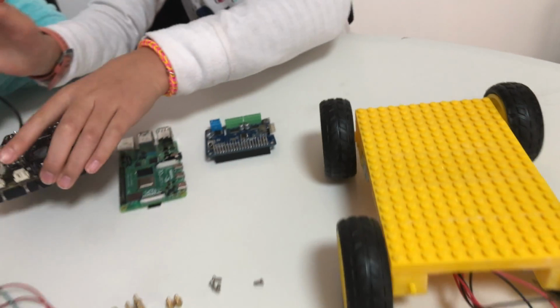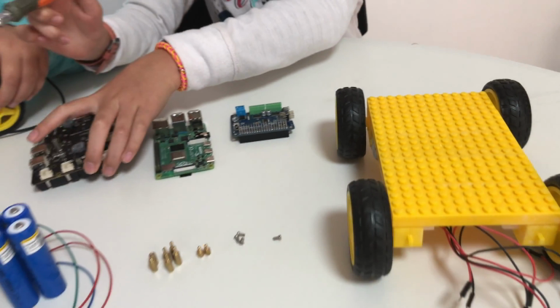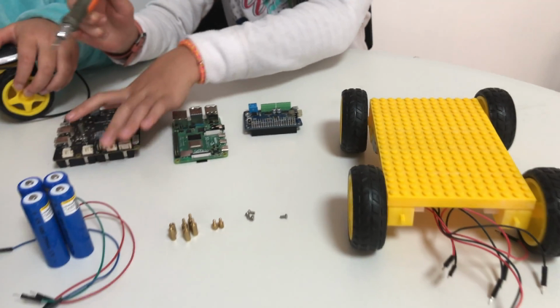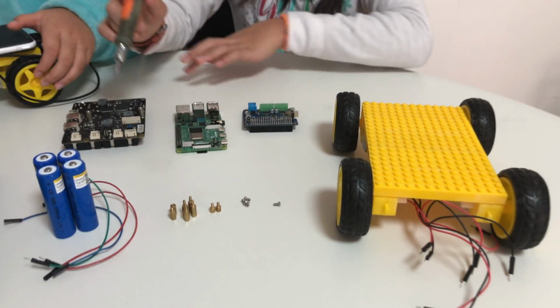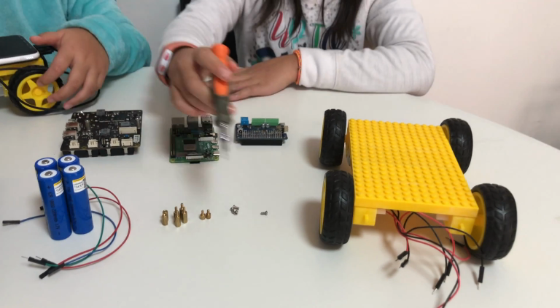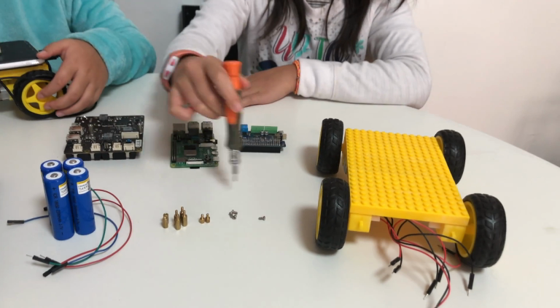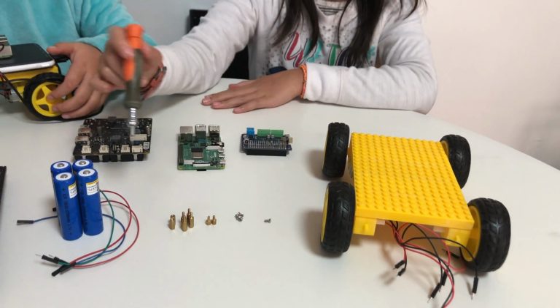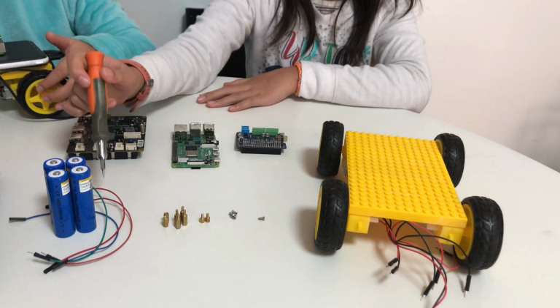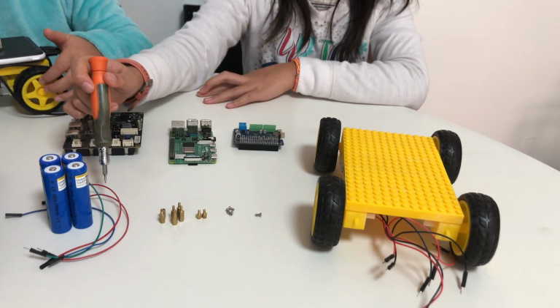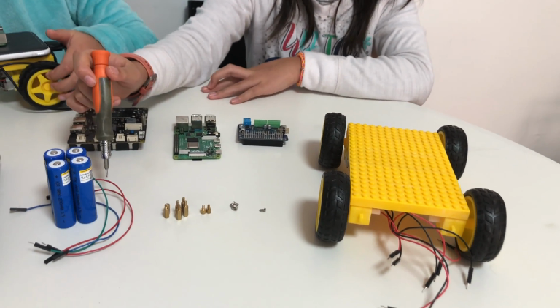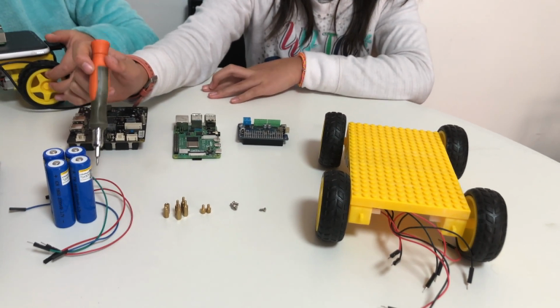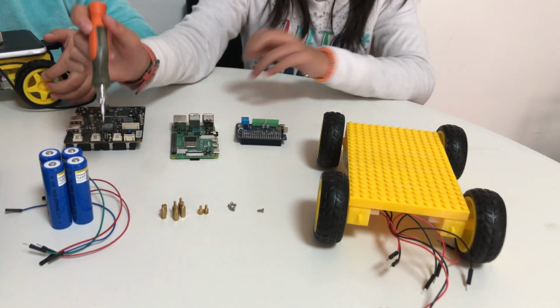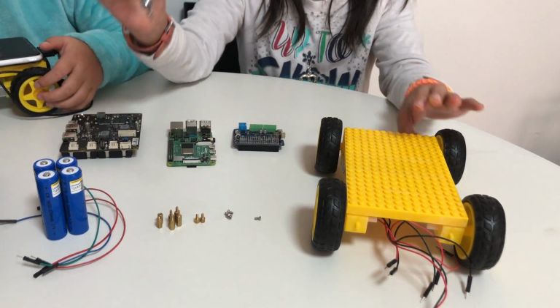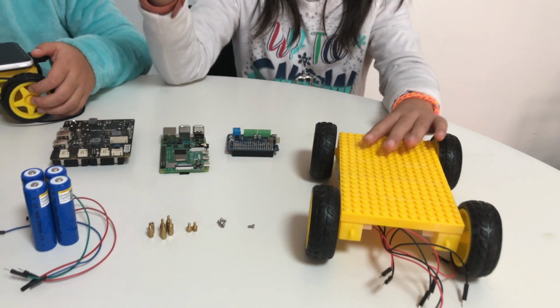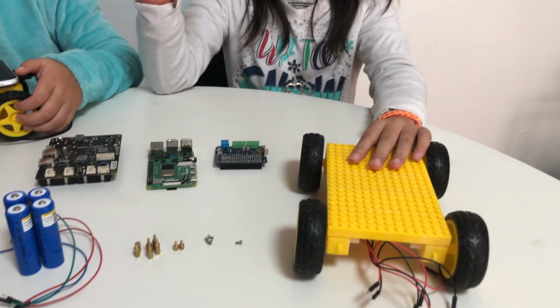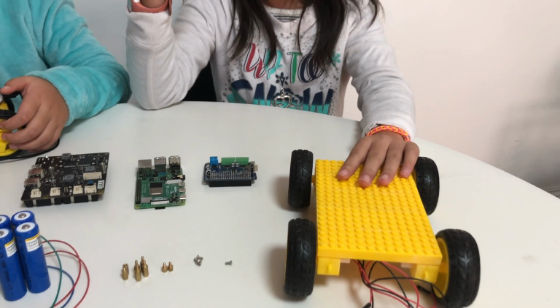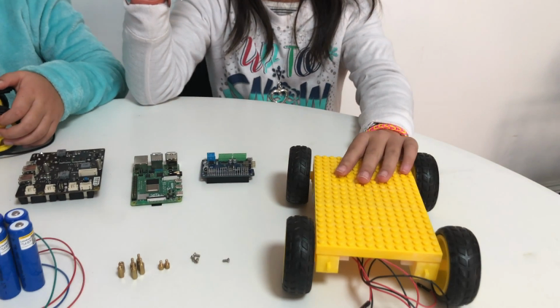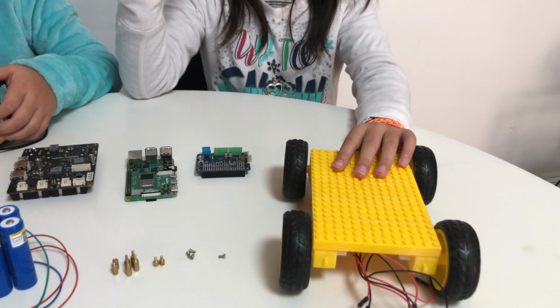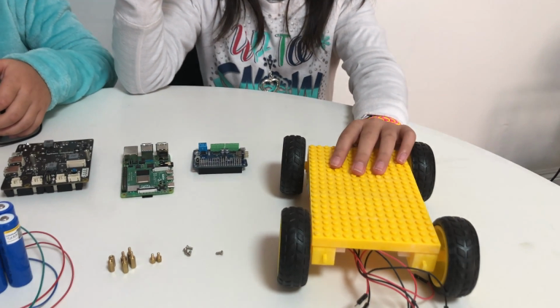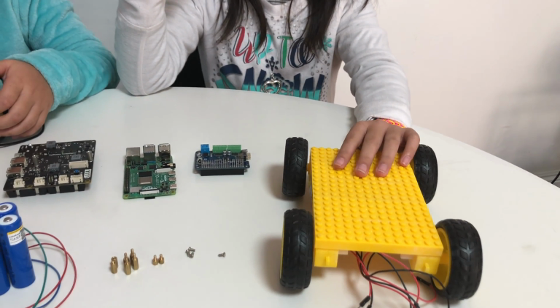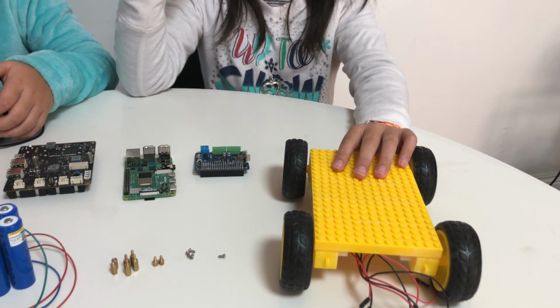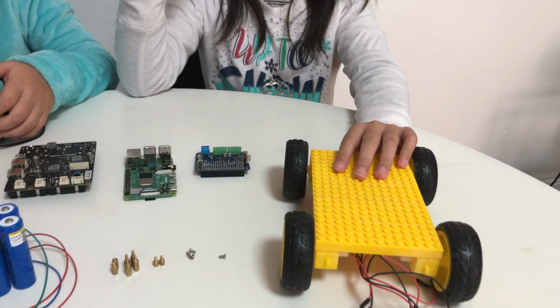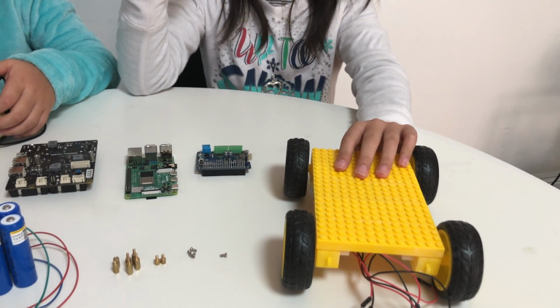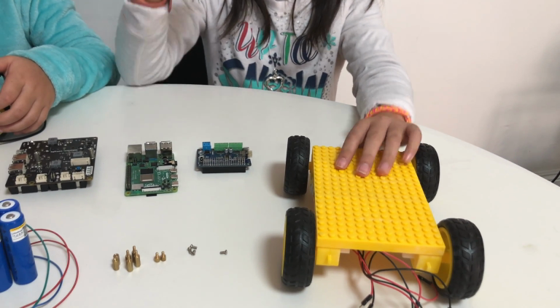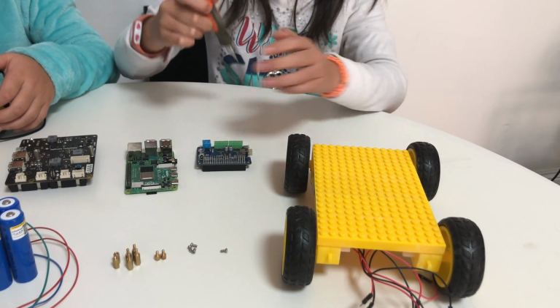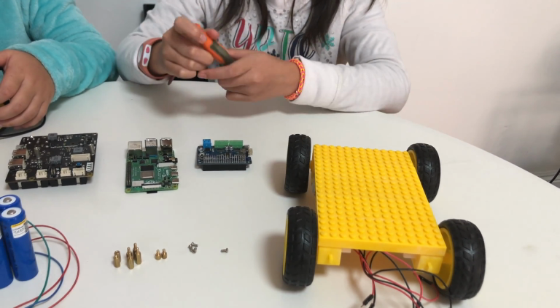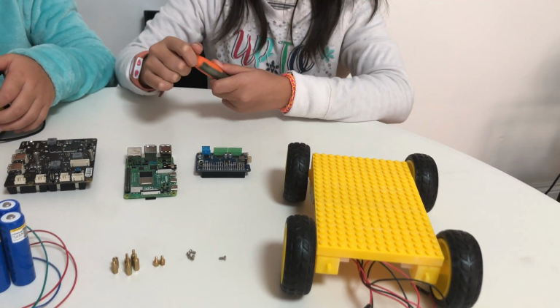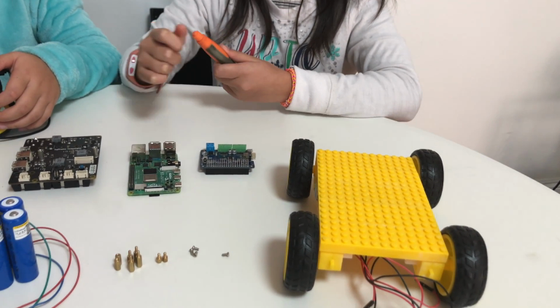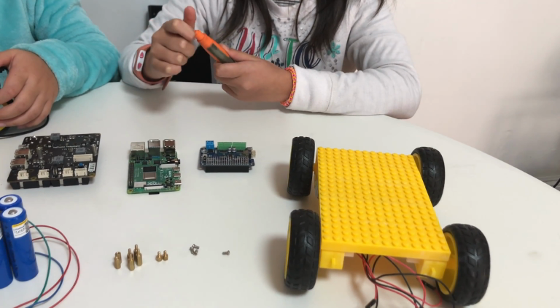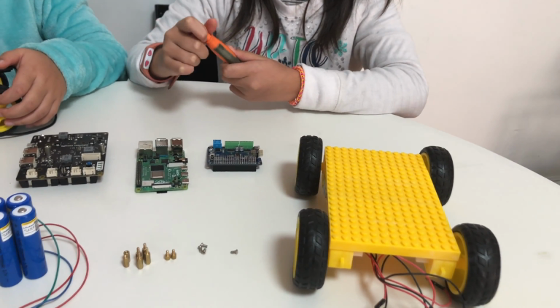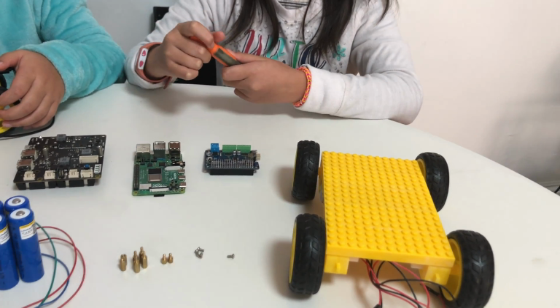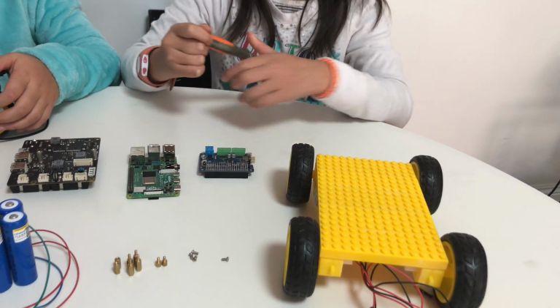These are our screws and our jumper wires. This is the base of our car. Now we are going to start assembling it.